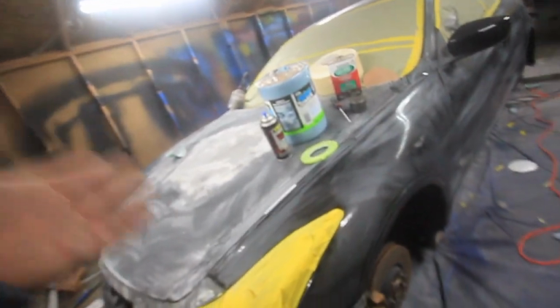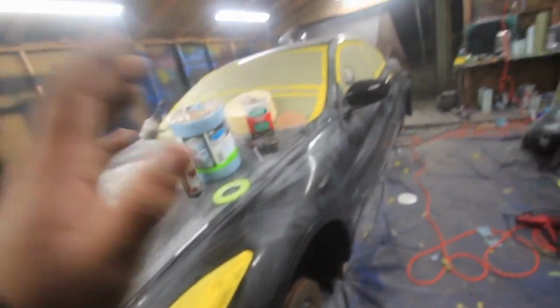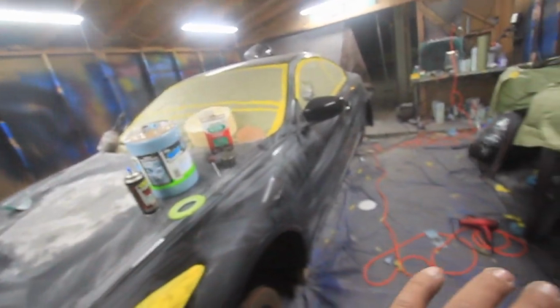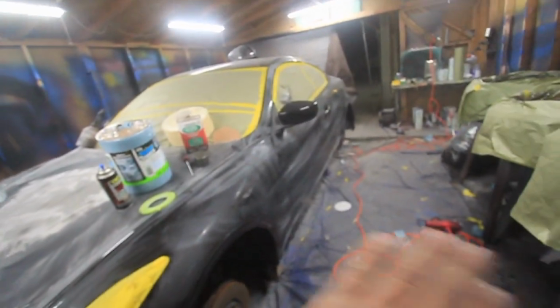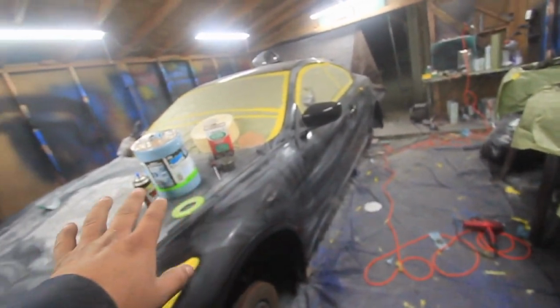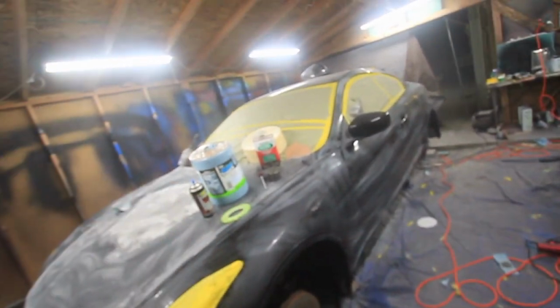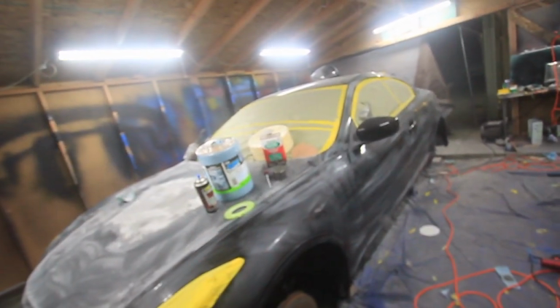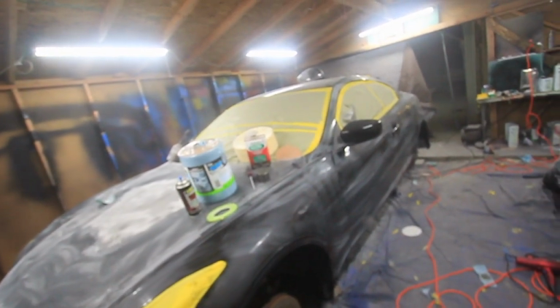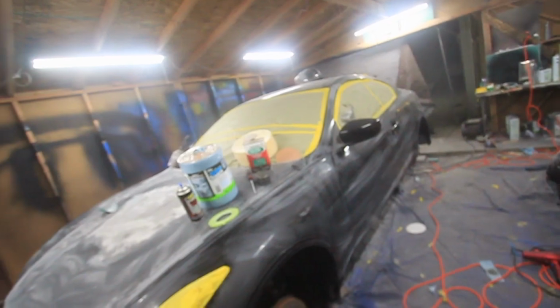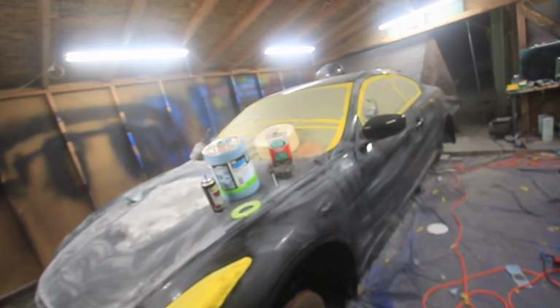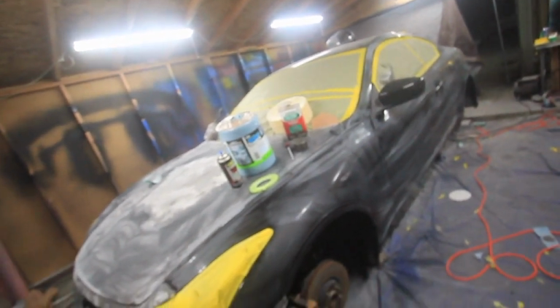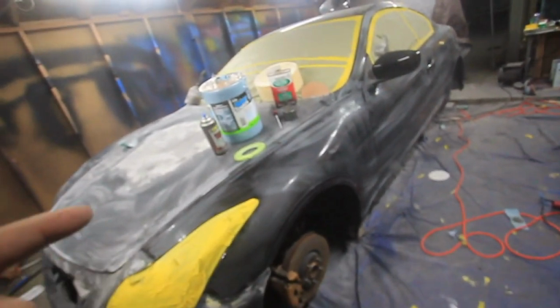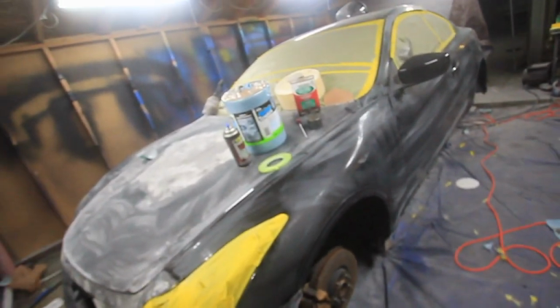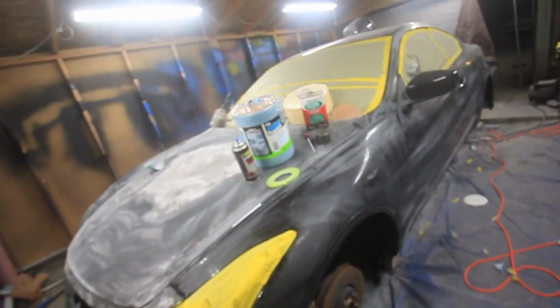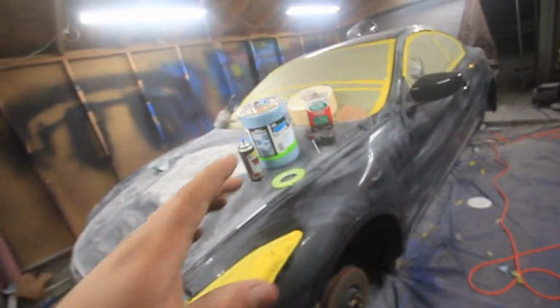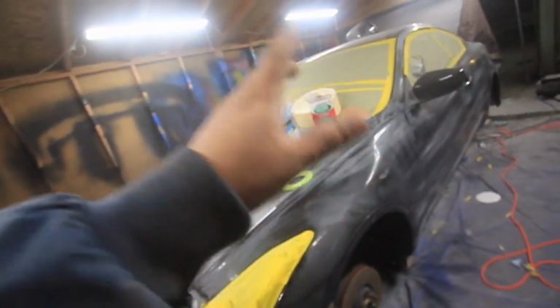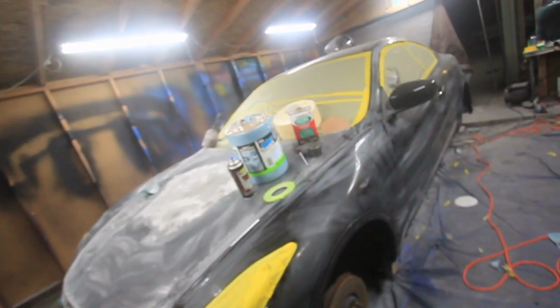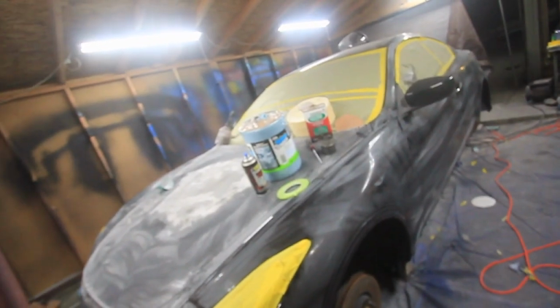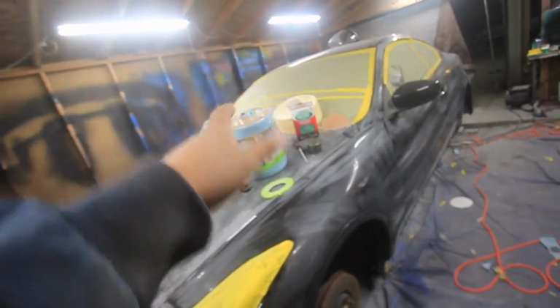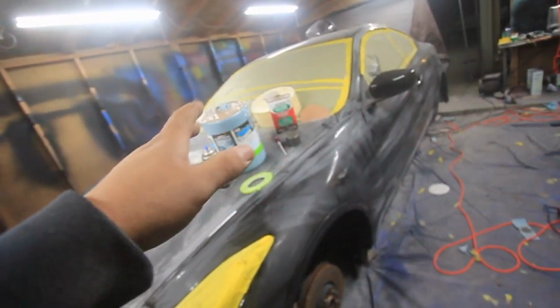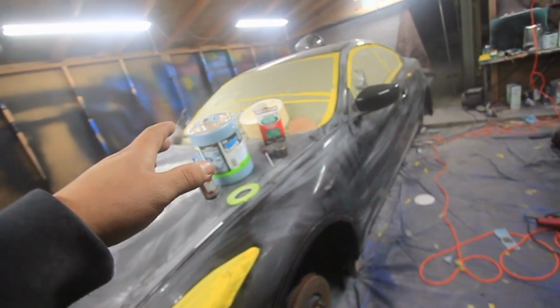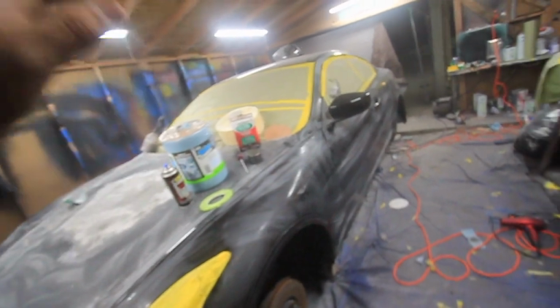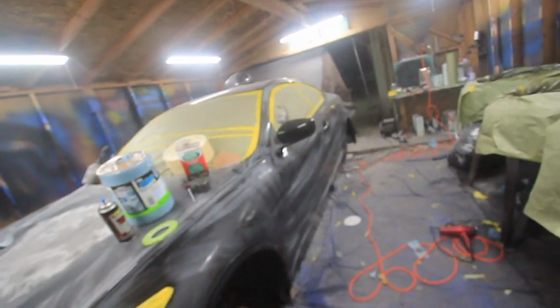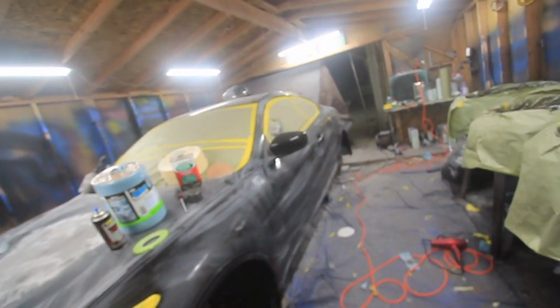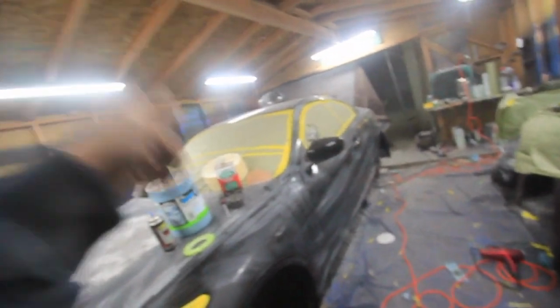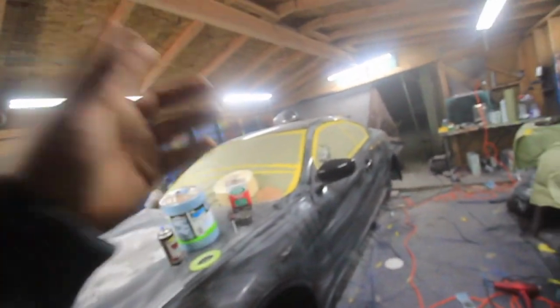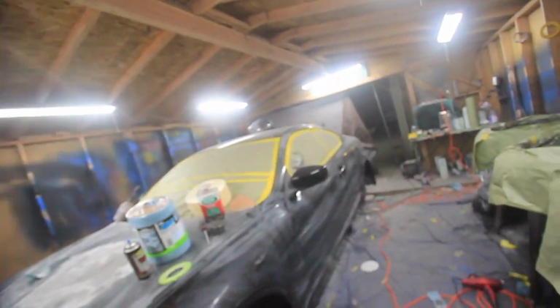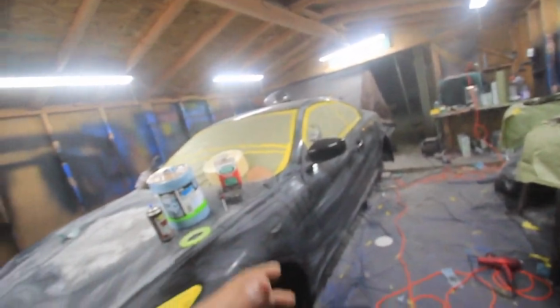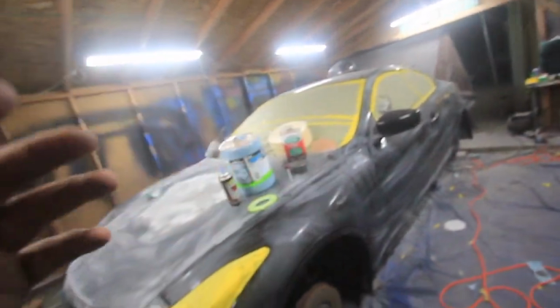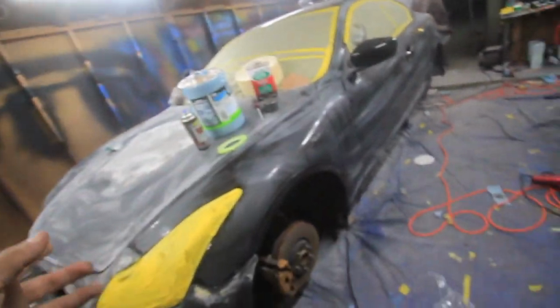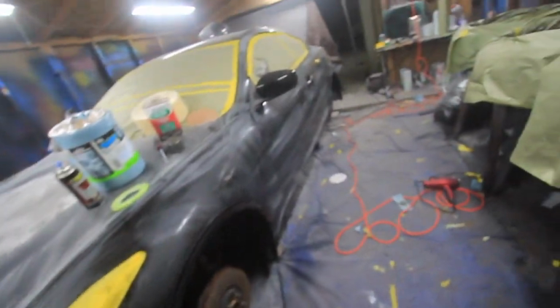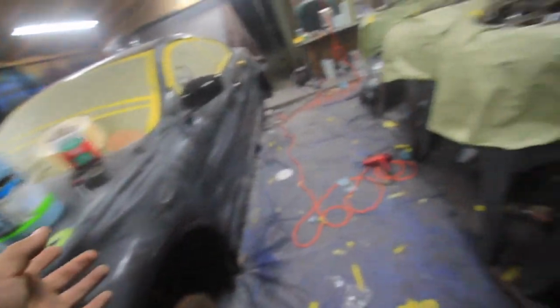This is already prepped up, cleaned up and everything. Gonna clean it up one more time, use this special solvent to clean it up before any spraying, as I normally do.